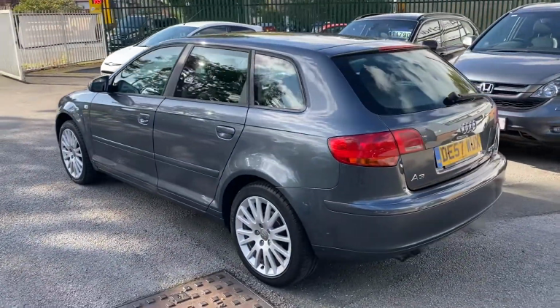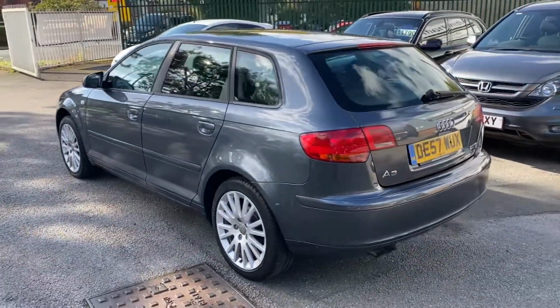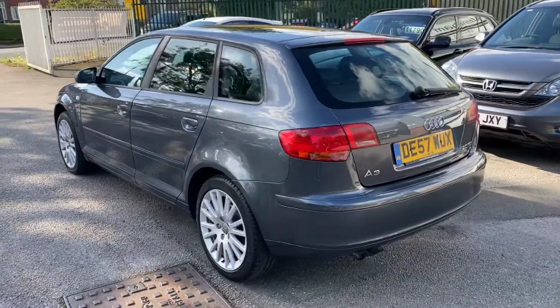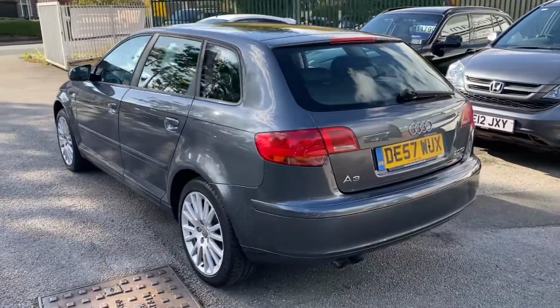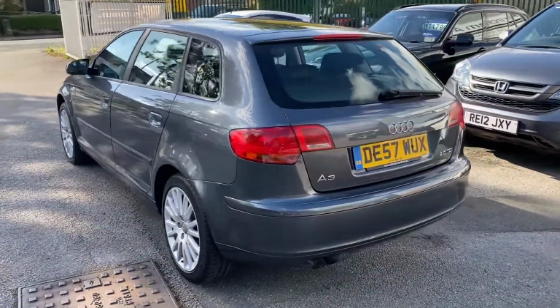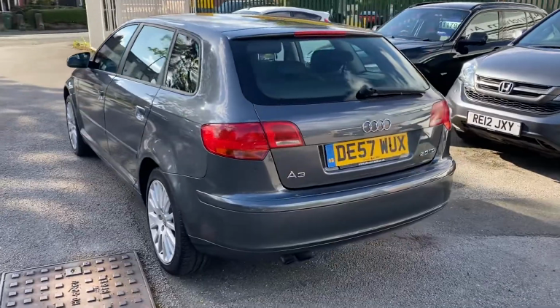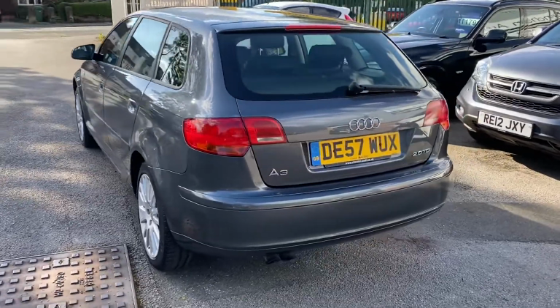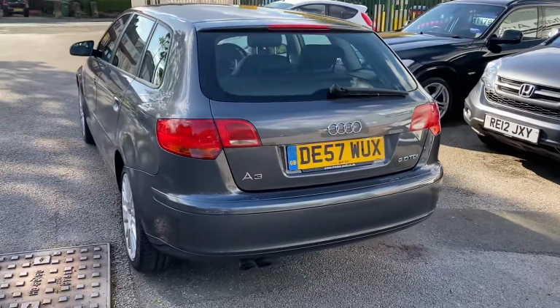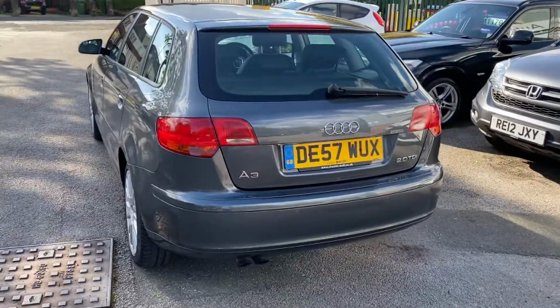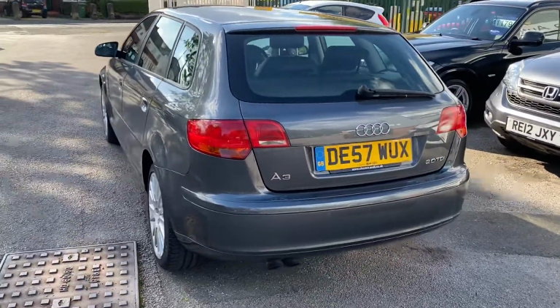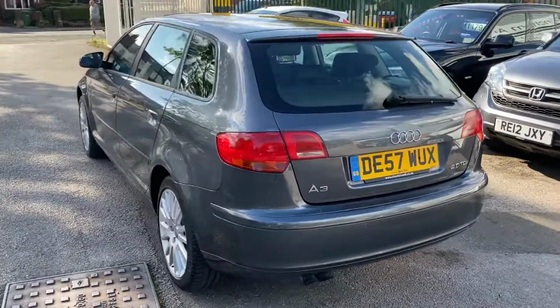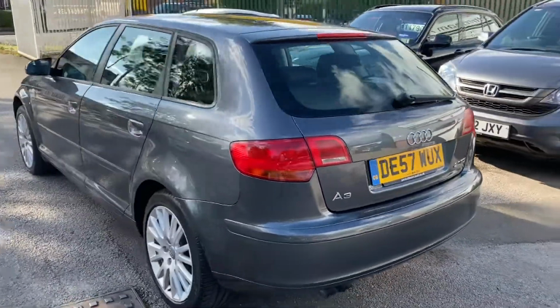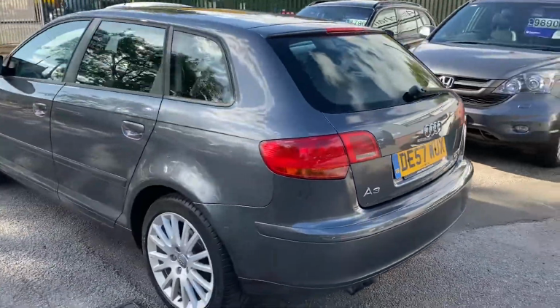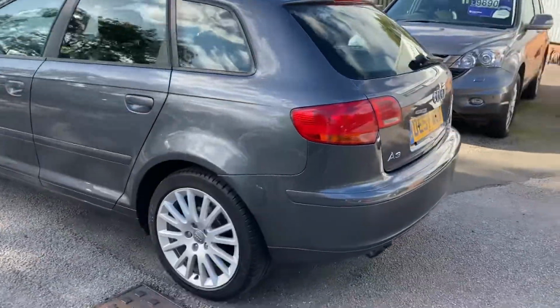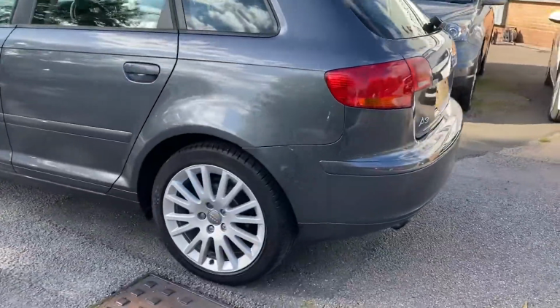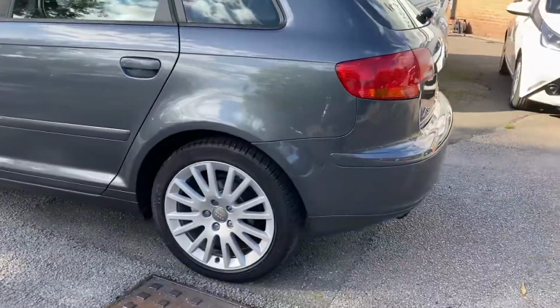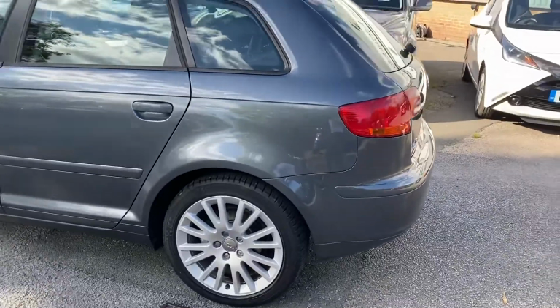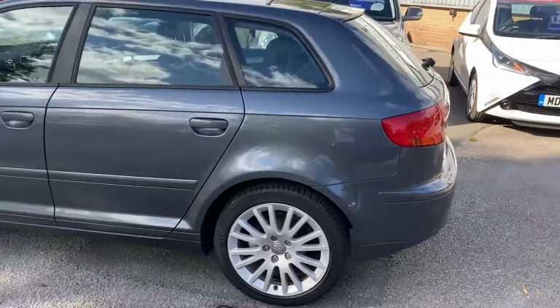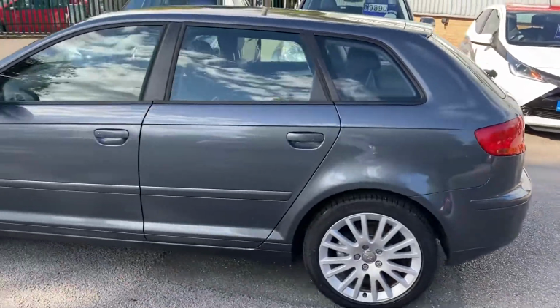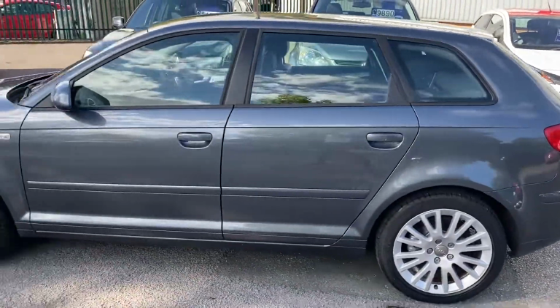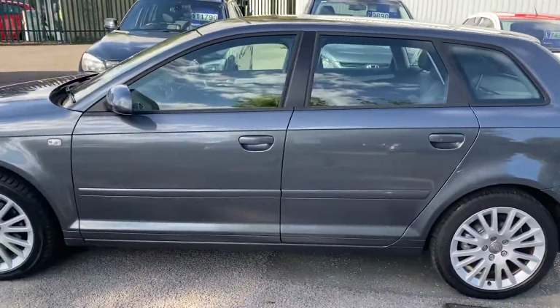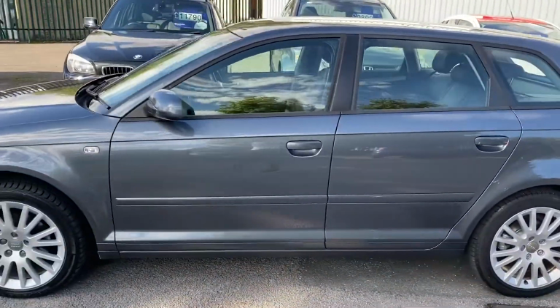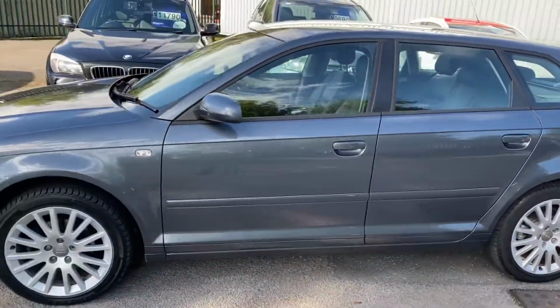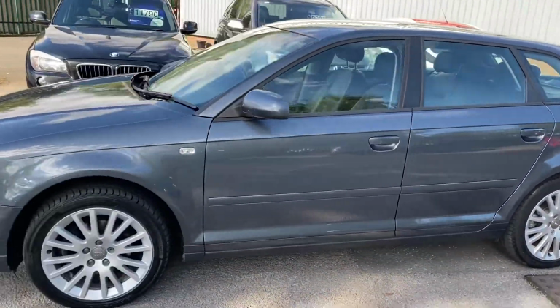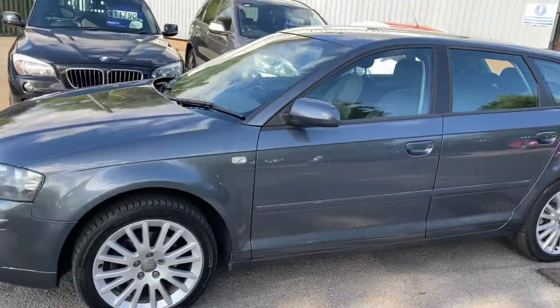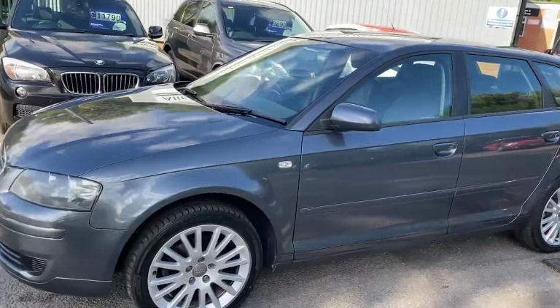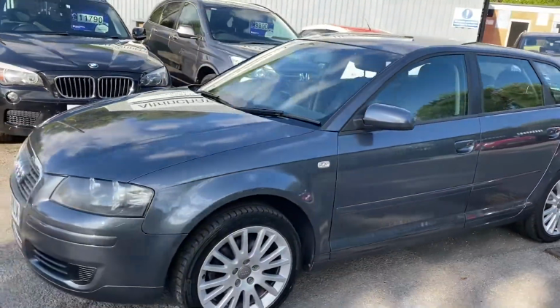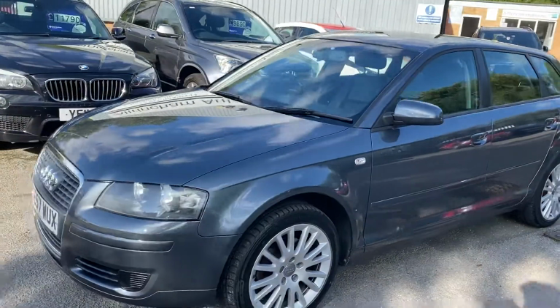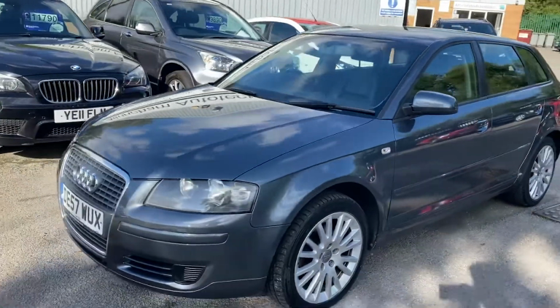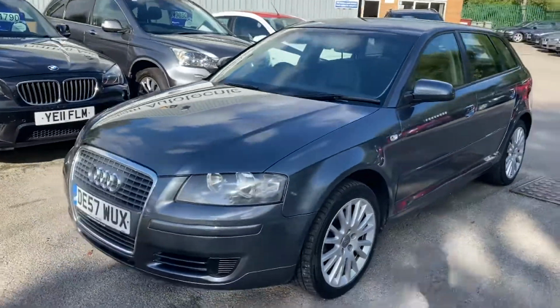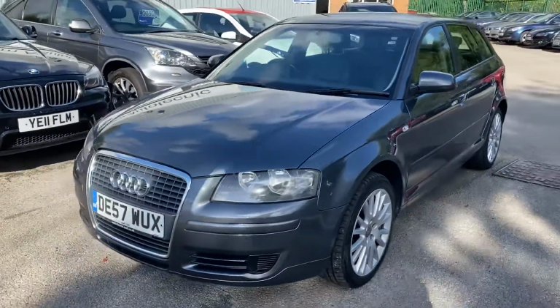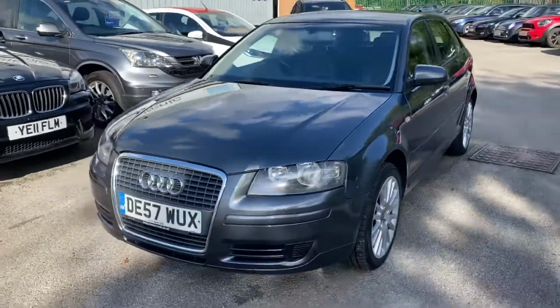It's a two-litre TDI, it's the S-Tronic so it's the automatic gearbox as well. It's got some lovely extras — it's got the upgraded alloy wheels, the automatic gearbox, and the leather seats. It's just as nice inside; I'll show you inside the car in just a second.